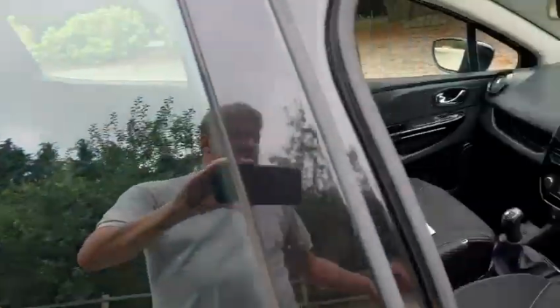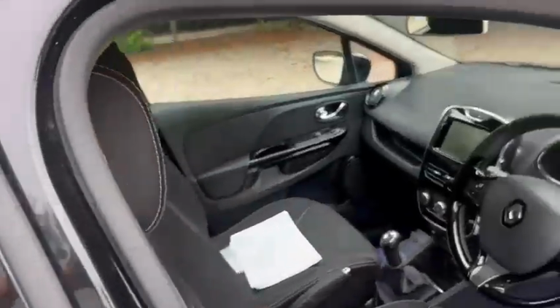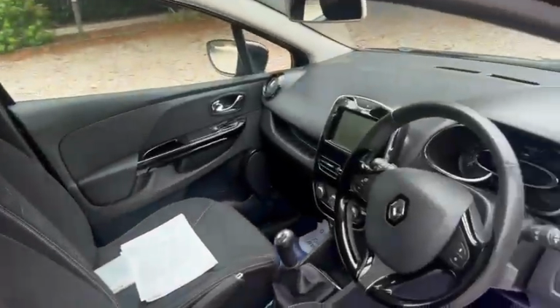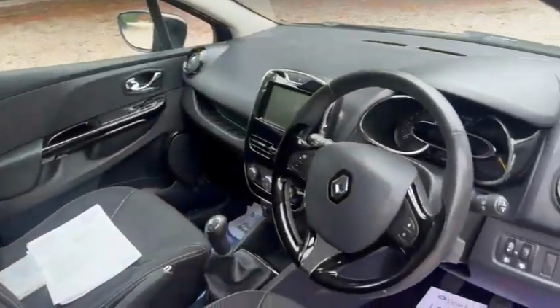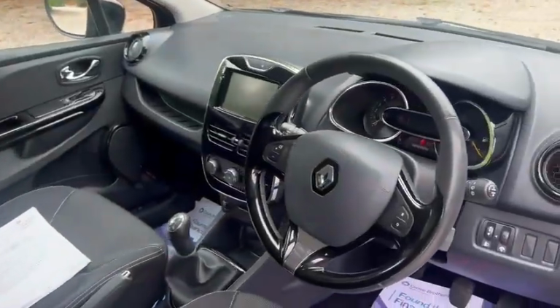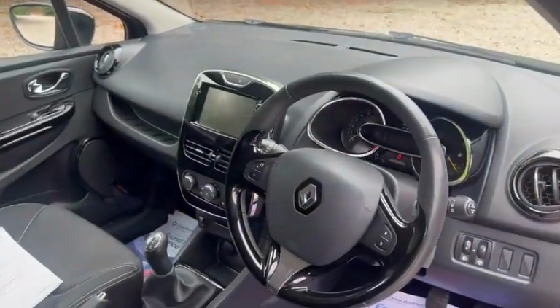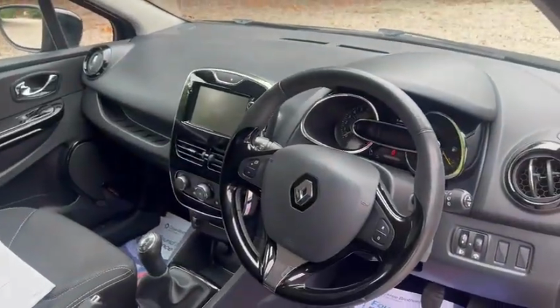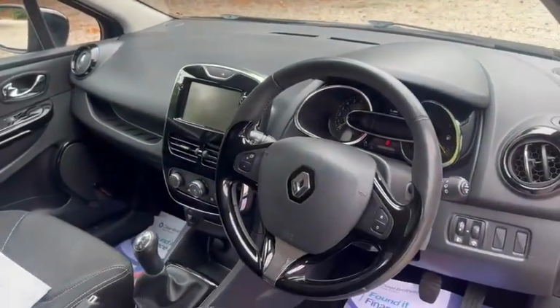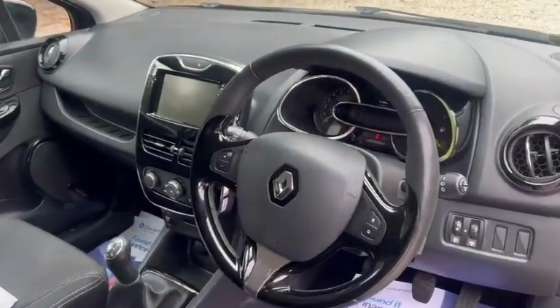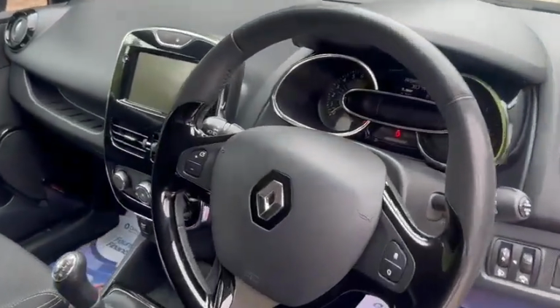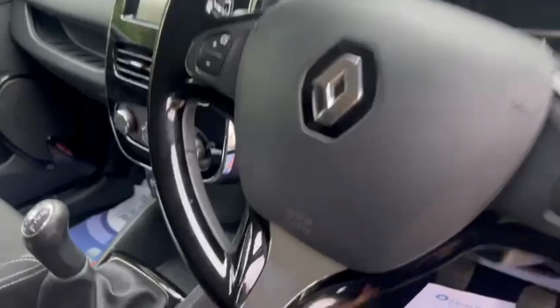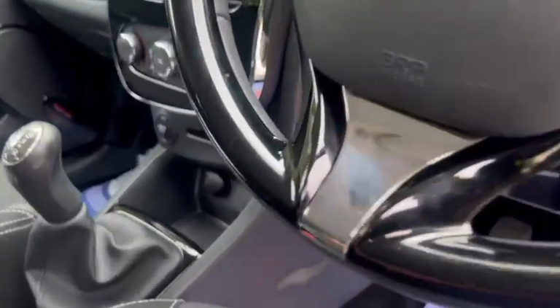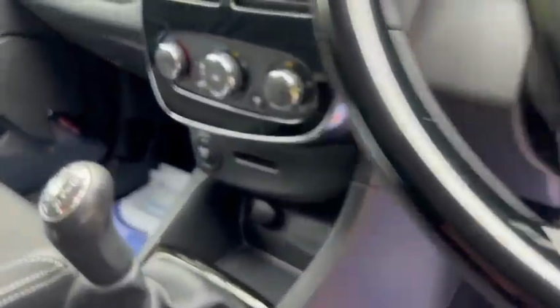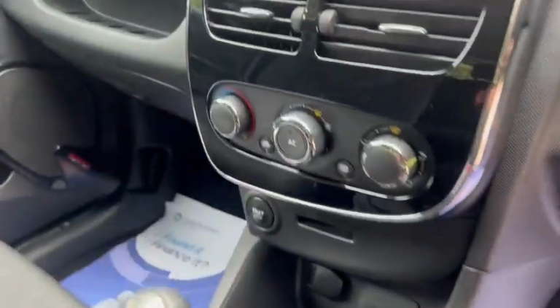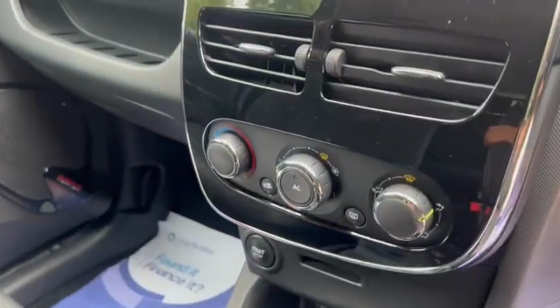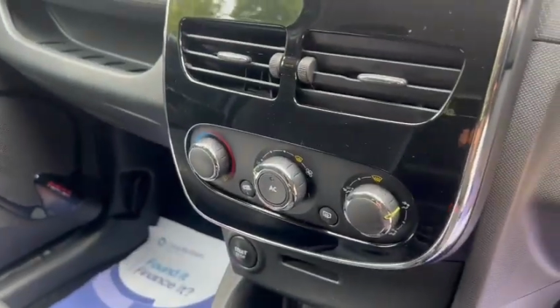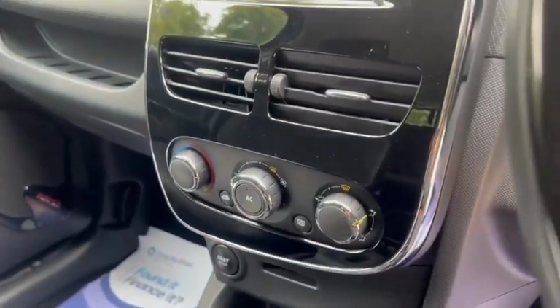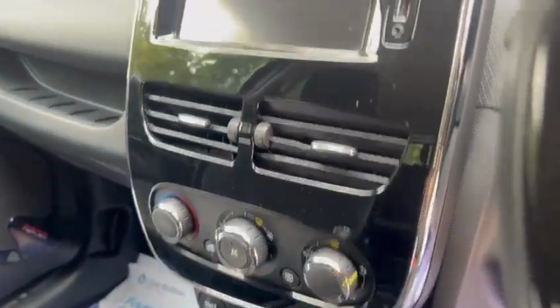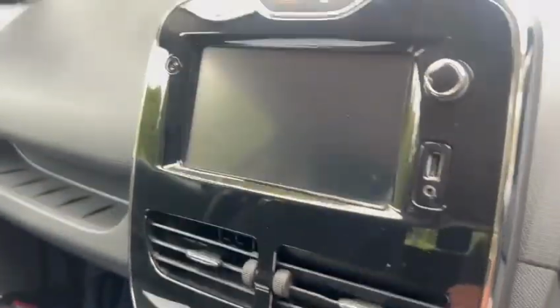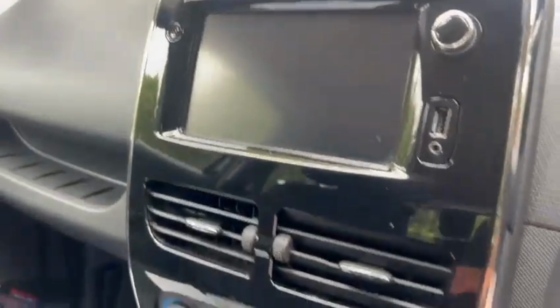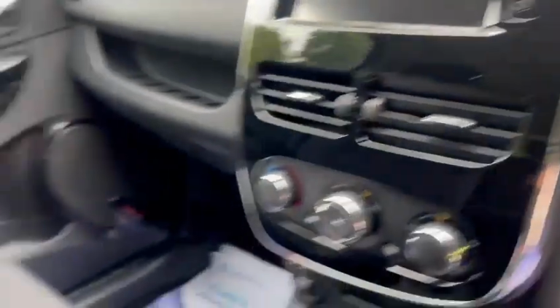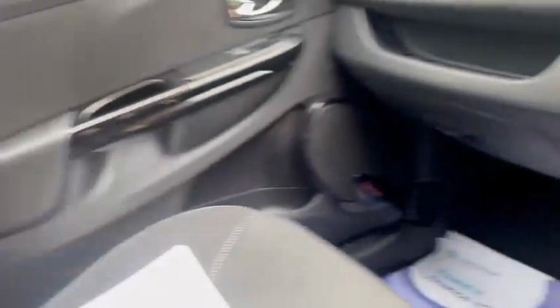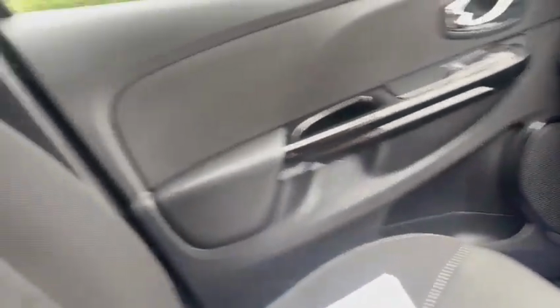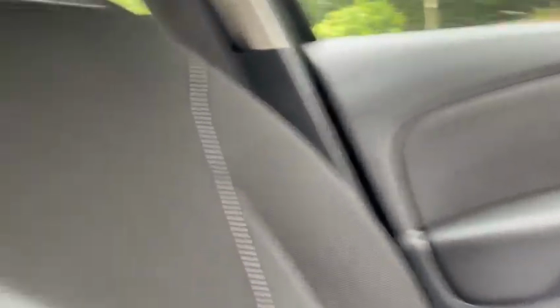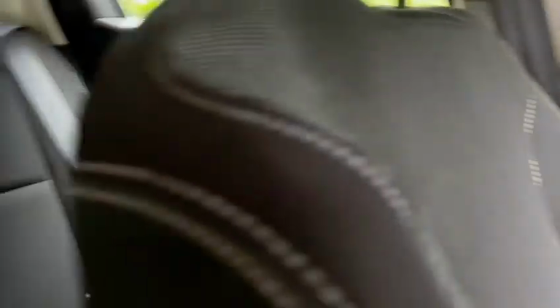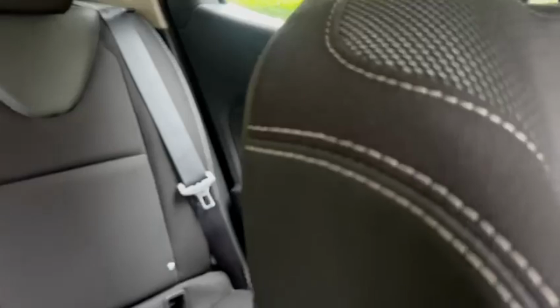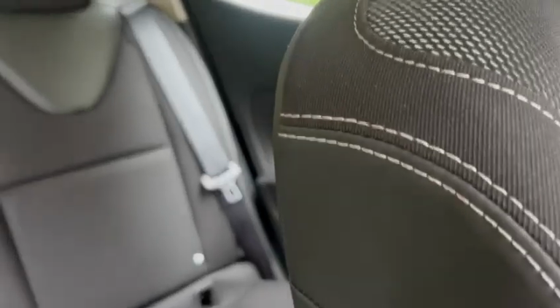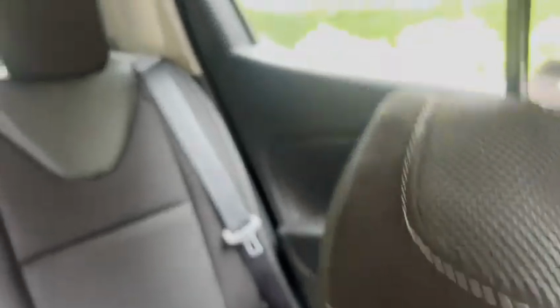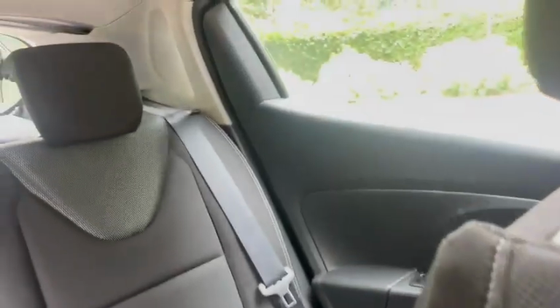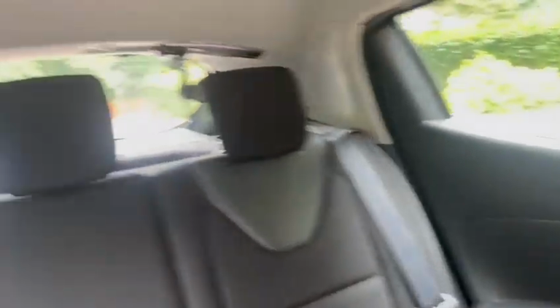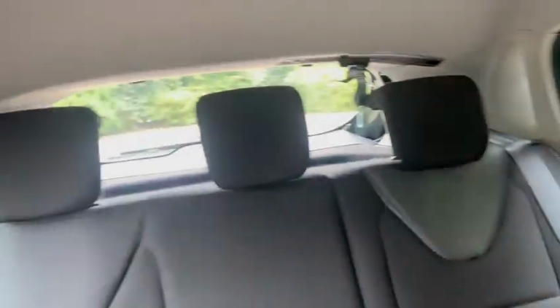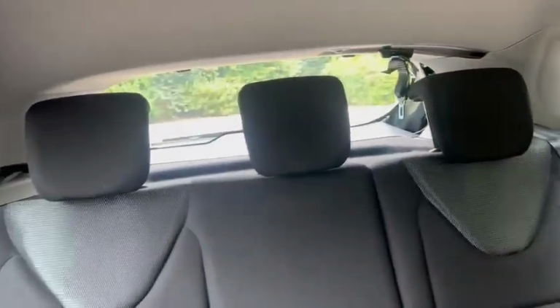We've got the touchscreen media pack, cruise control, and ice cold air conditioning. We've also got ISOFIX in the back and three rear head restraints.